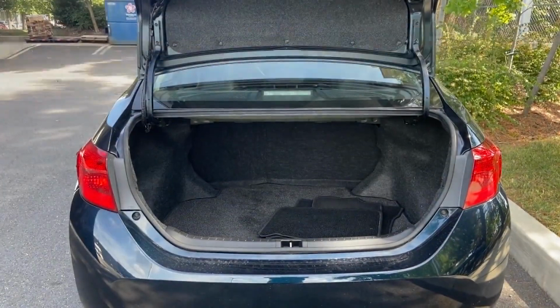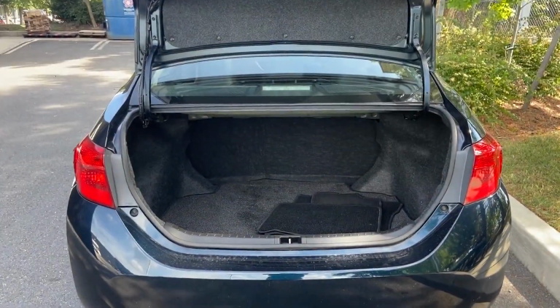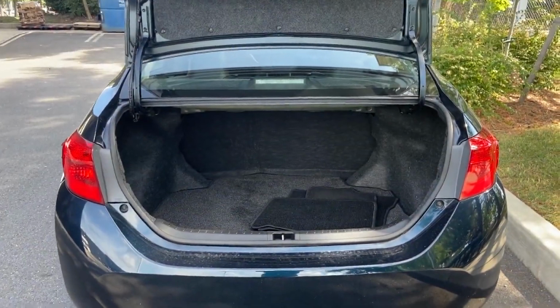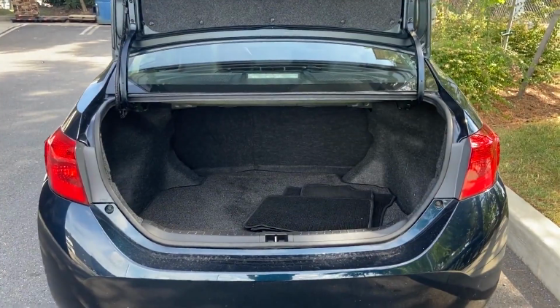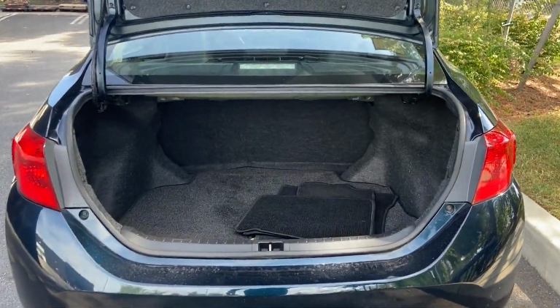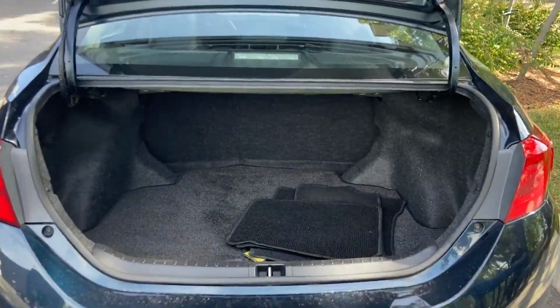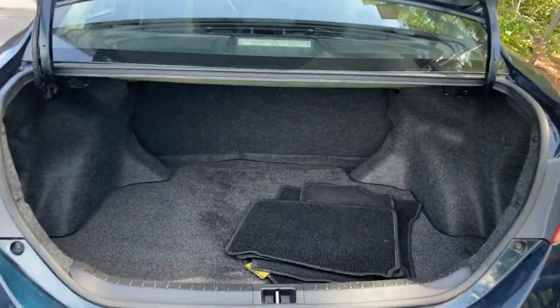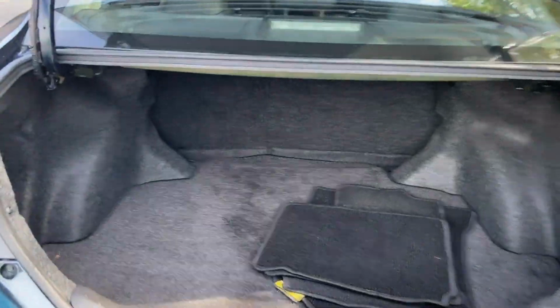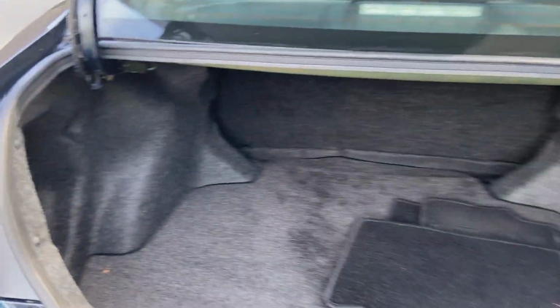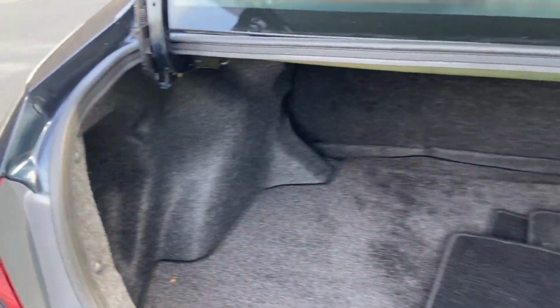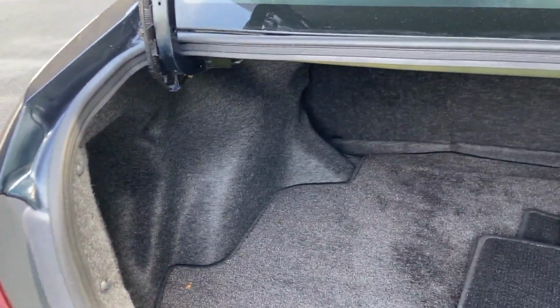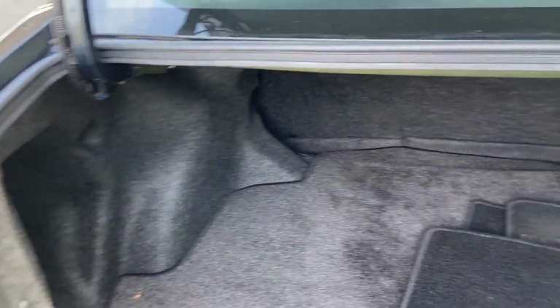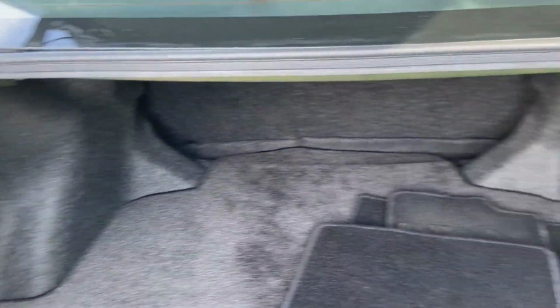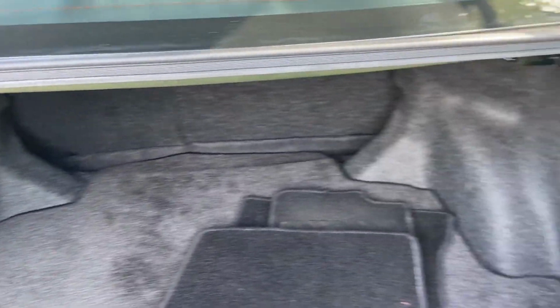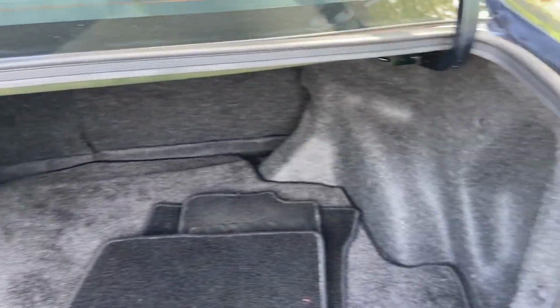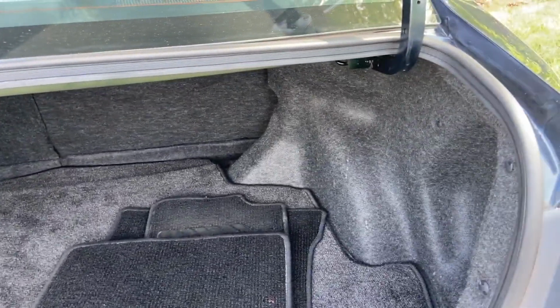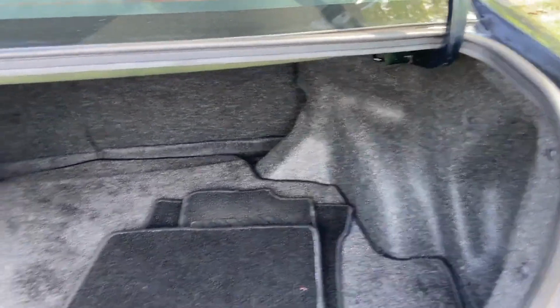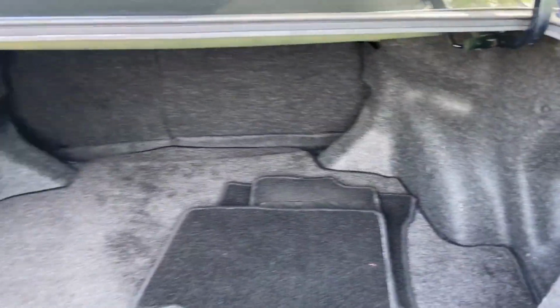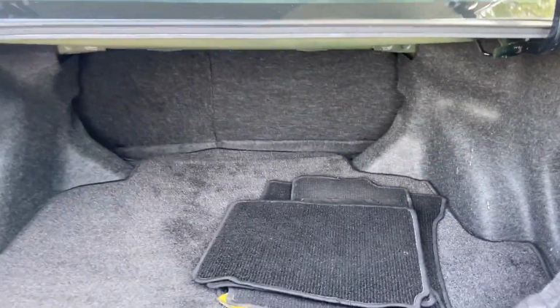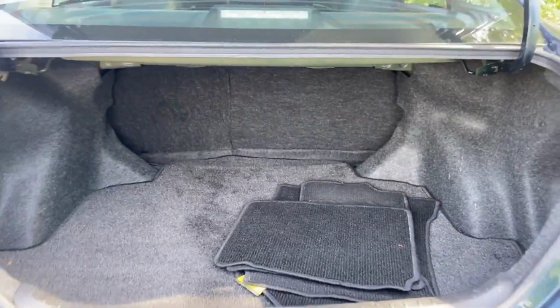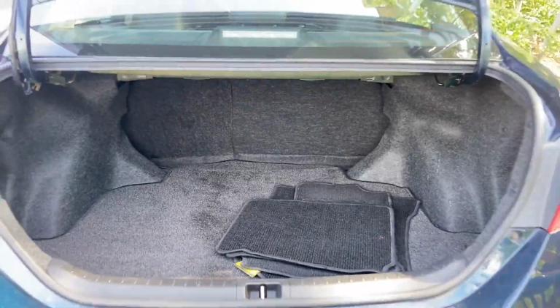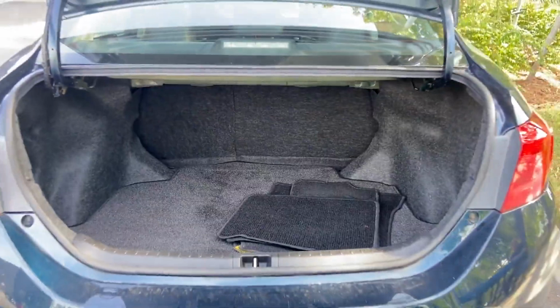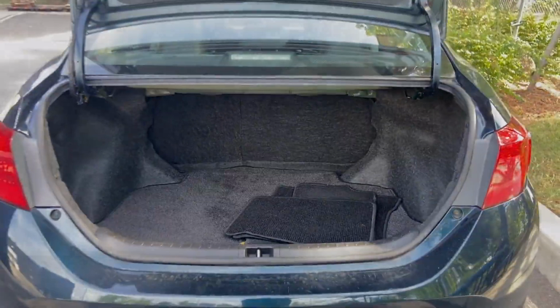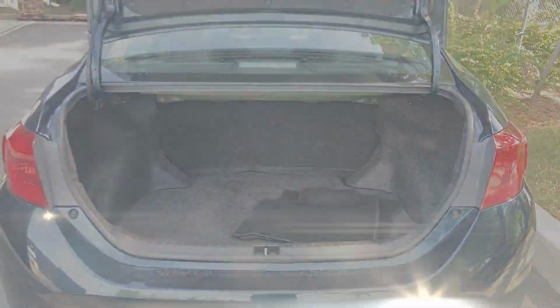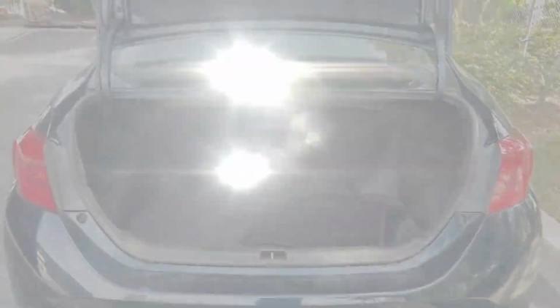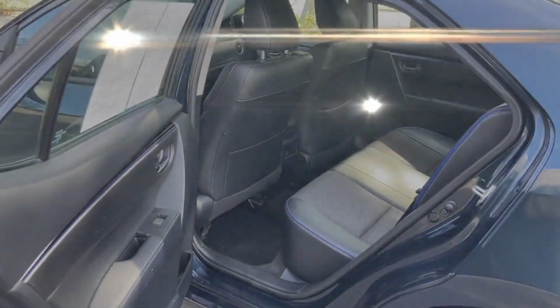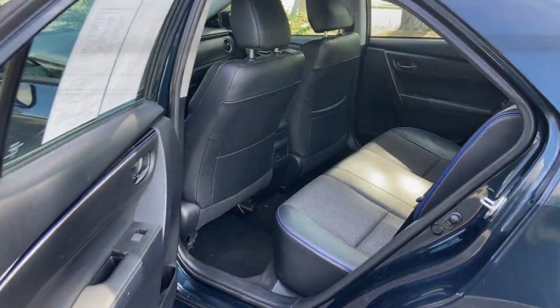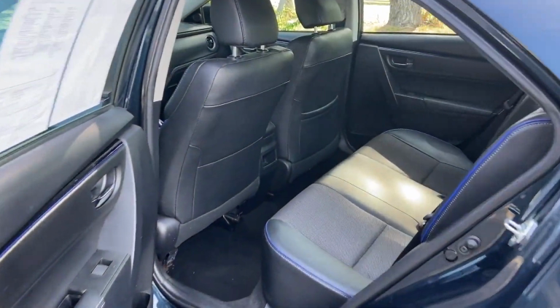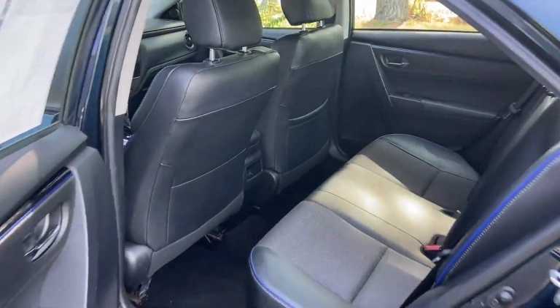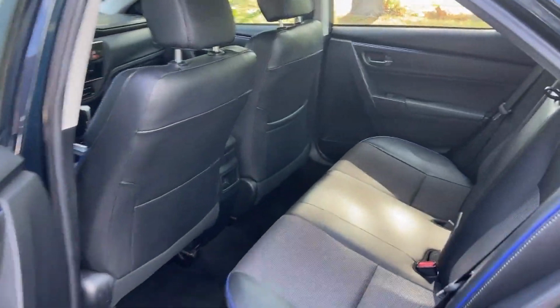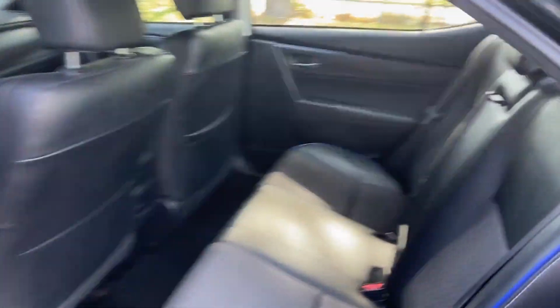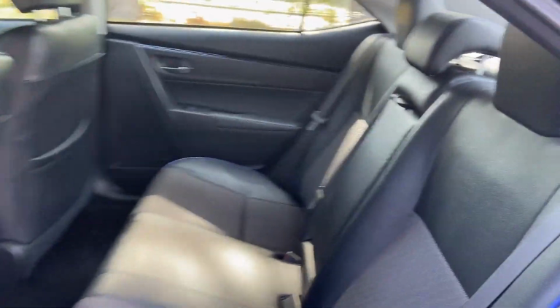Rear window defogger, power steering, power windows, driver vanity mirror, passenger vanity mirror. We'll help you find exactly what you're looking for.